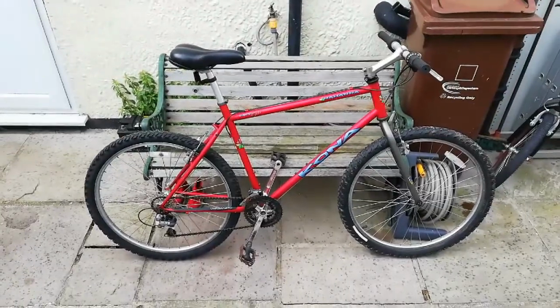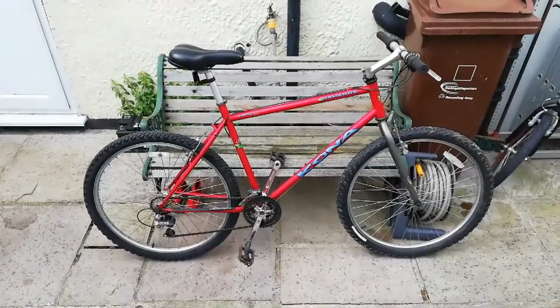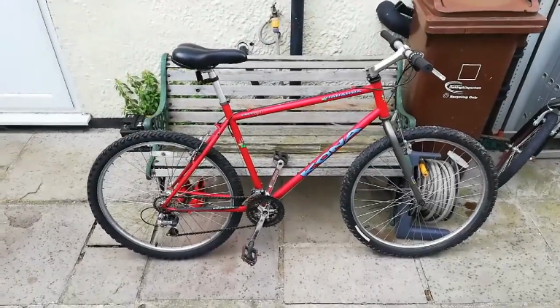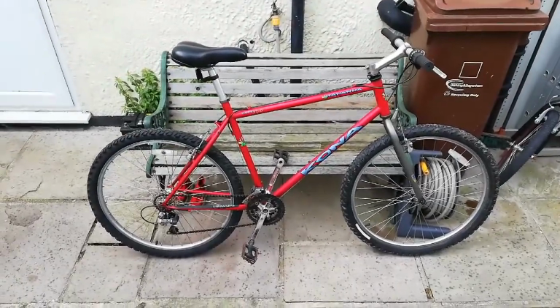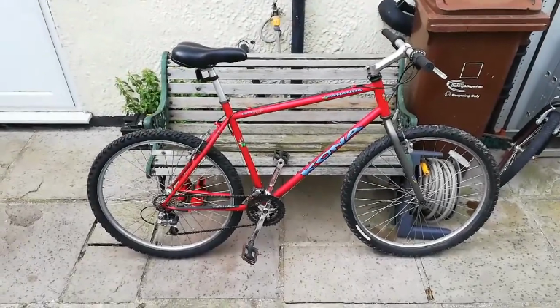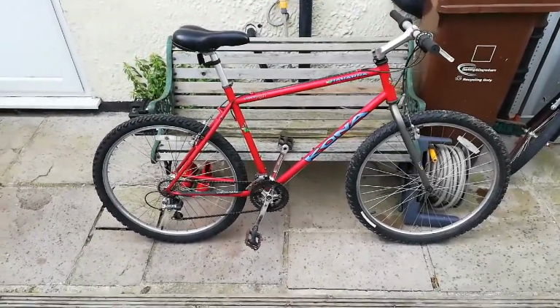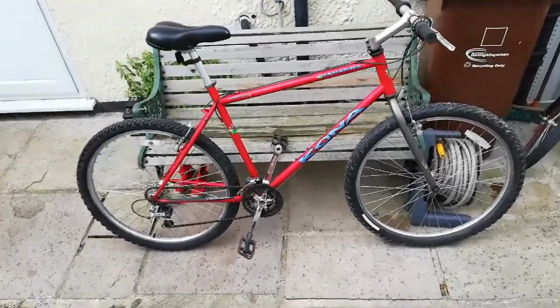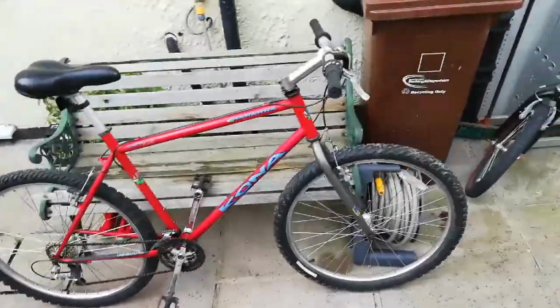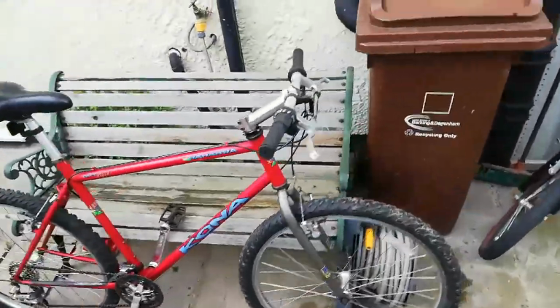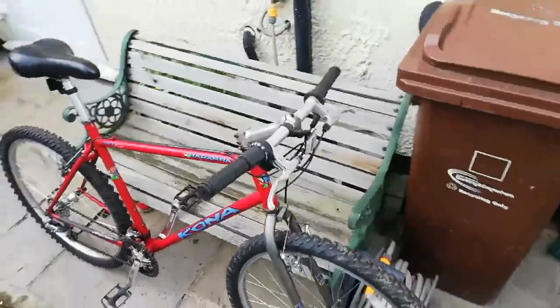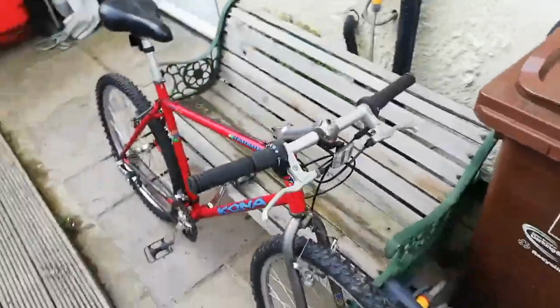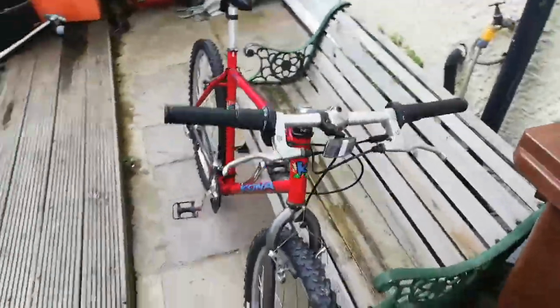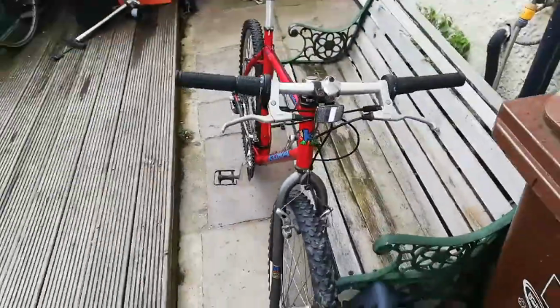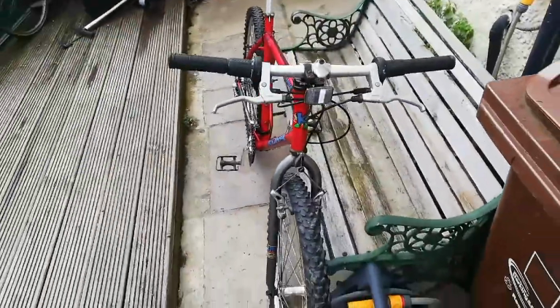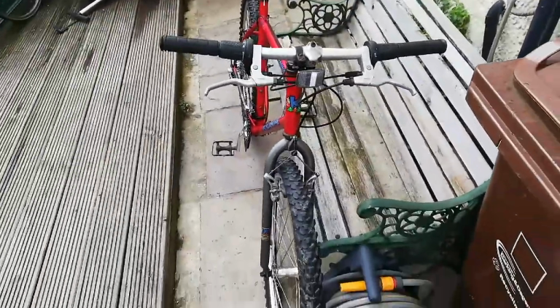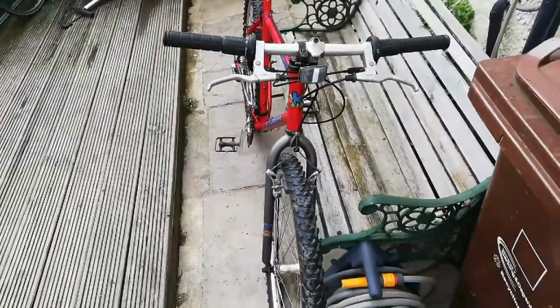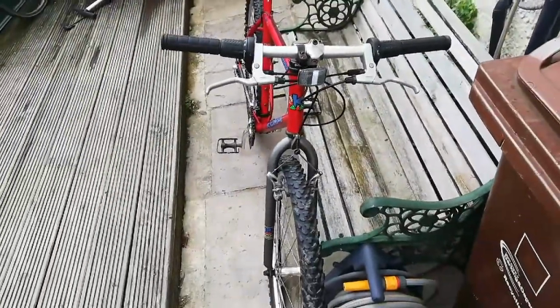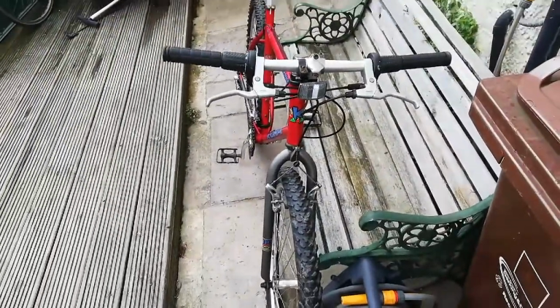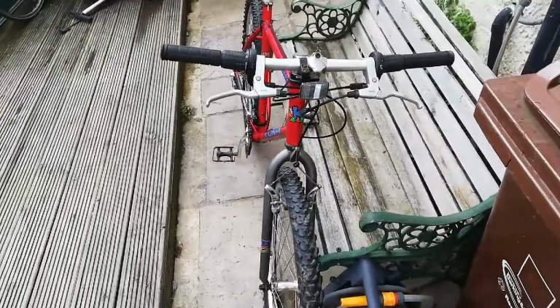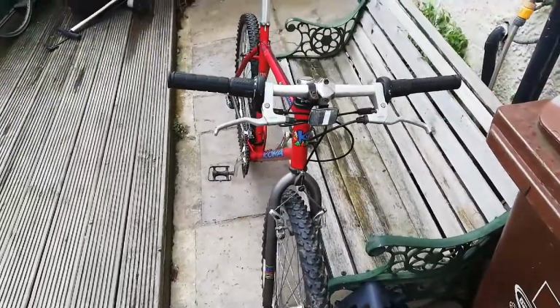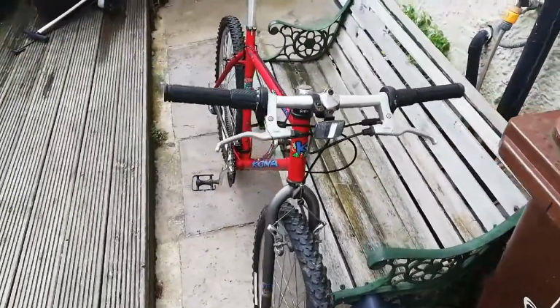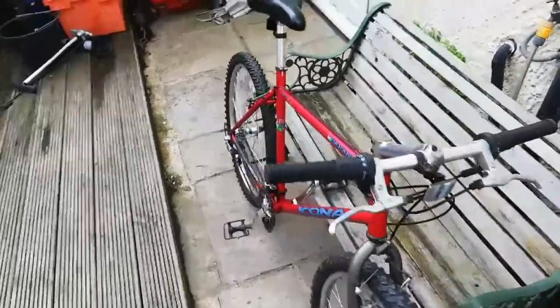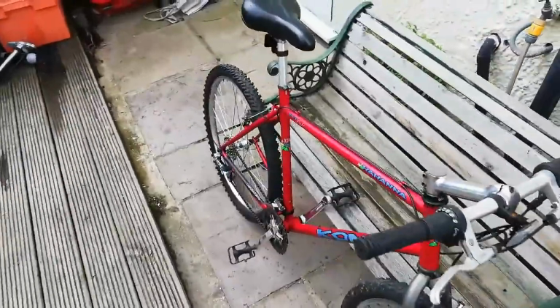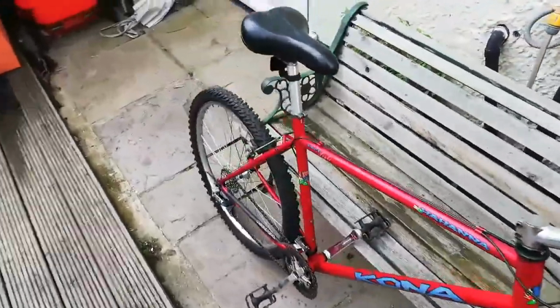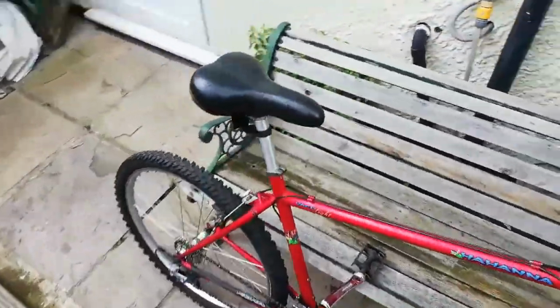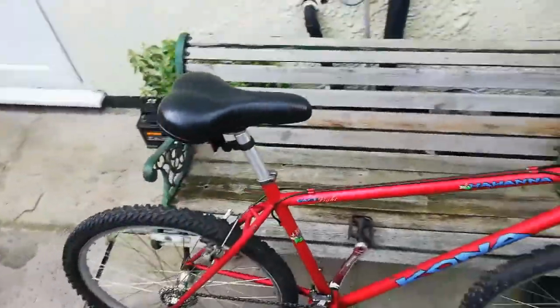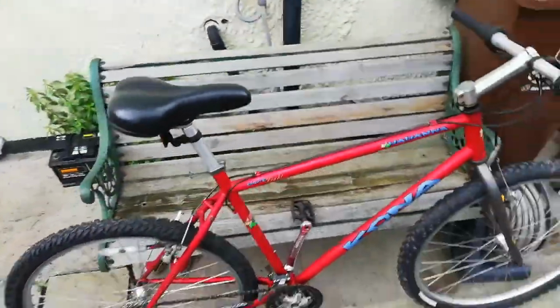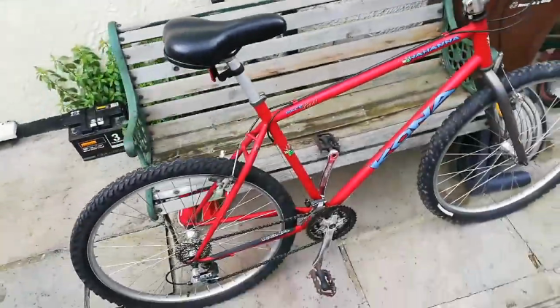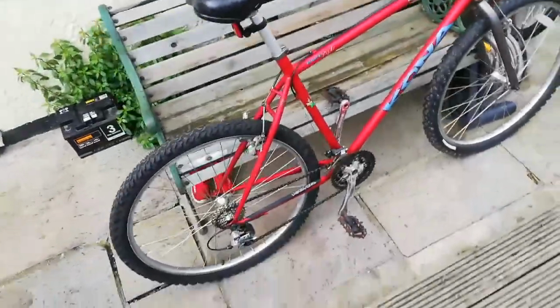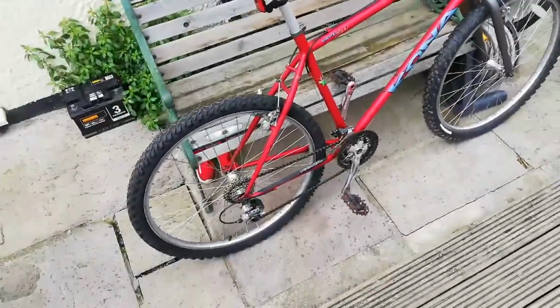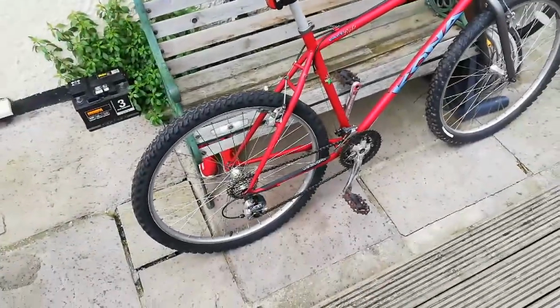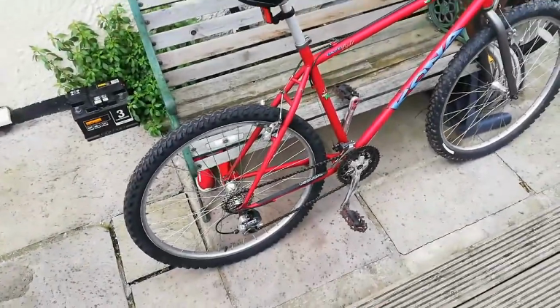I put on these reflectors just because I had them, and I'm a little bit safety conscious like that — I'm sure most of you would rip them off. Yeah, there we go — it's a pretty cool old thing.